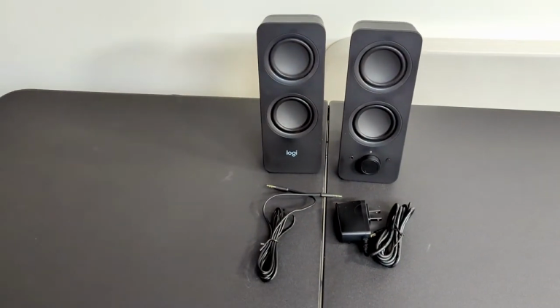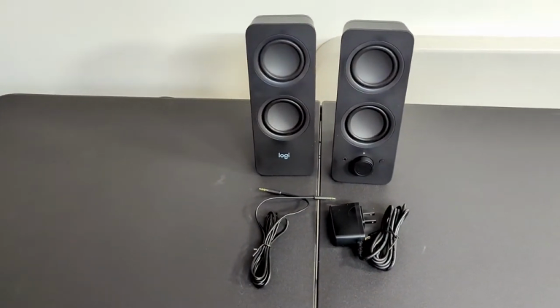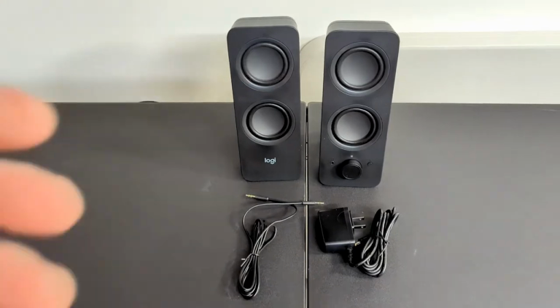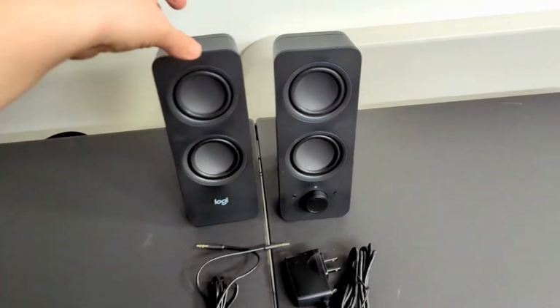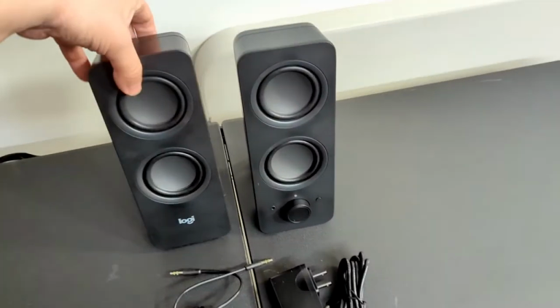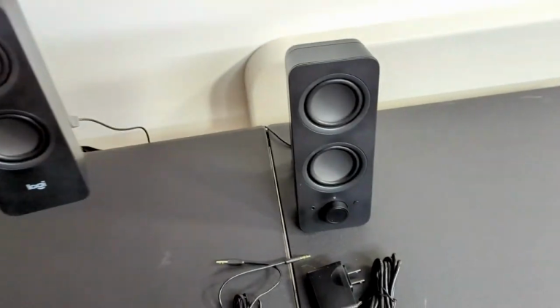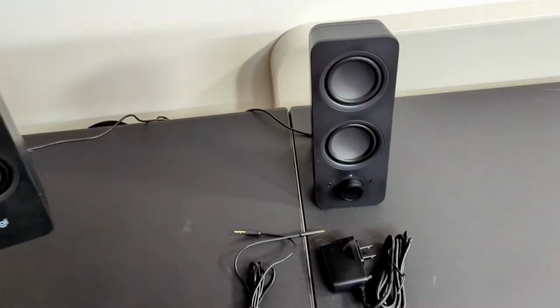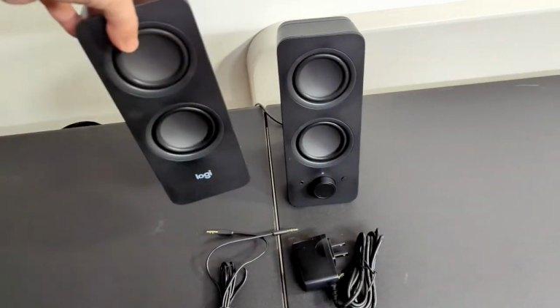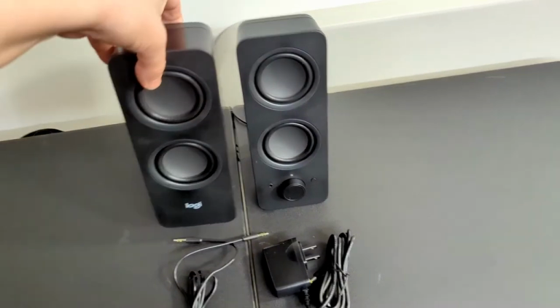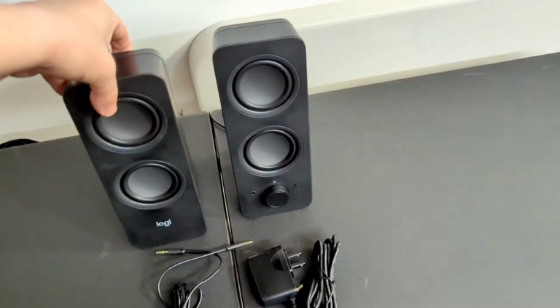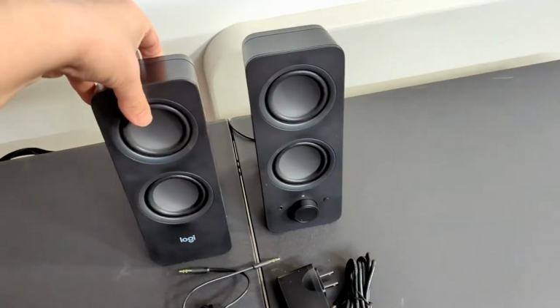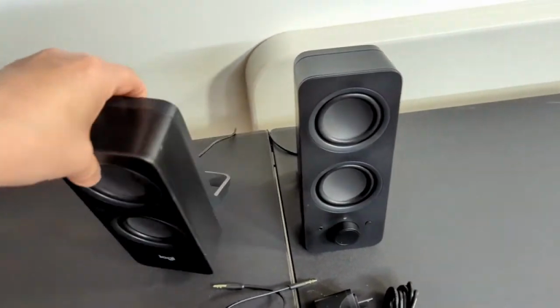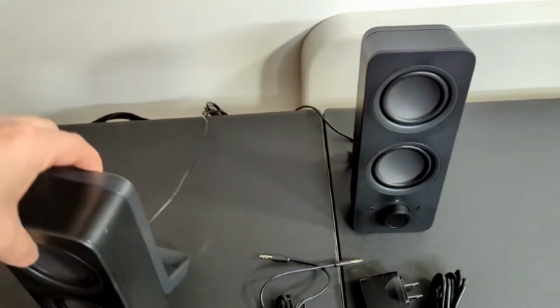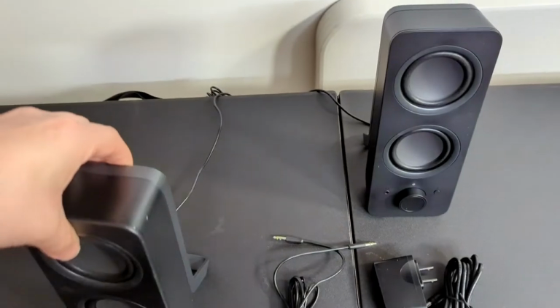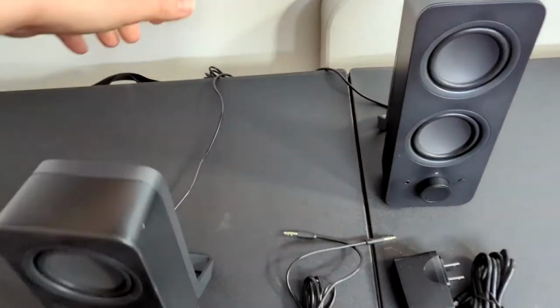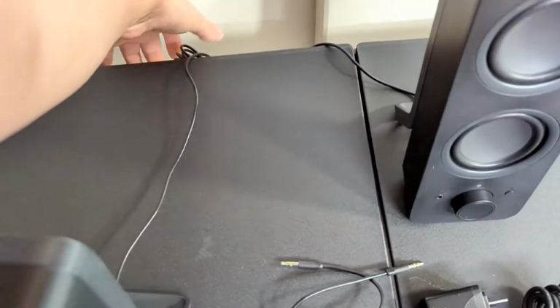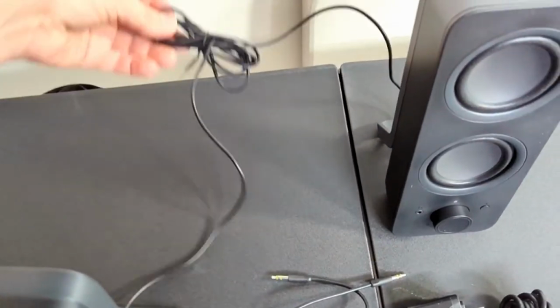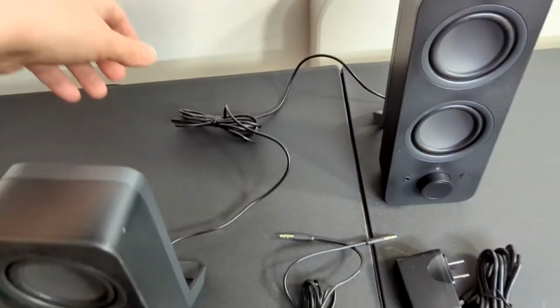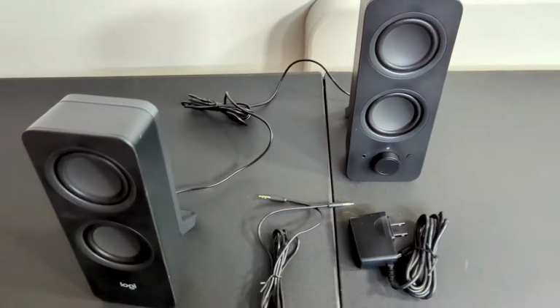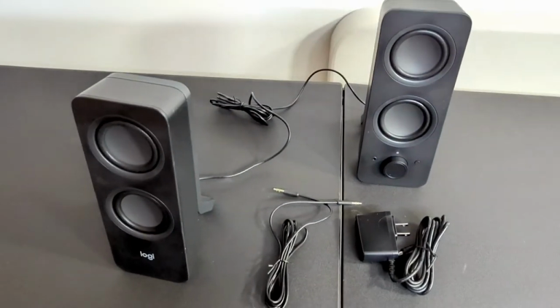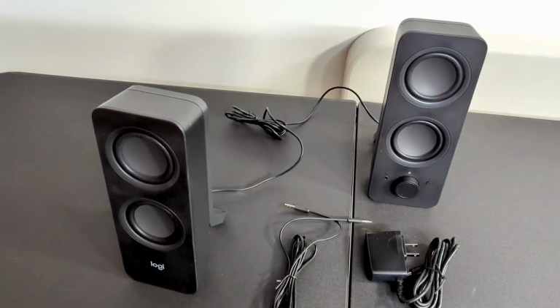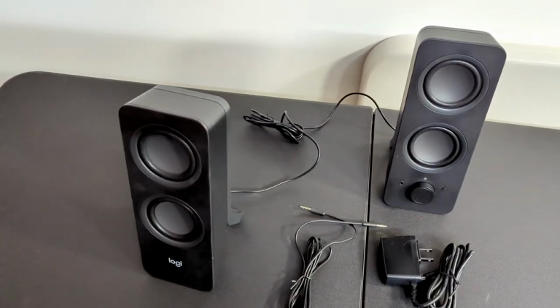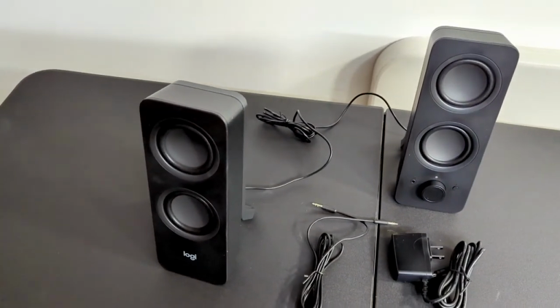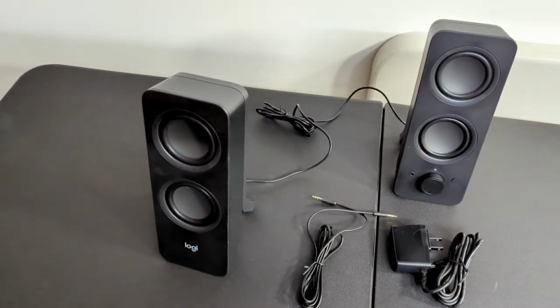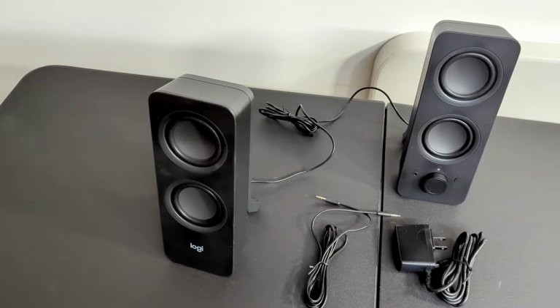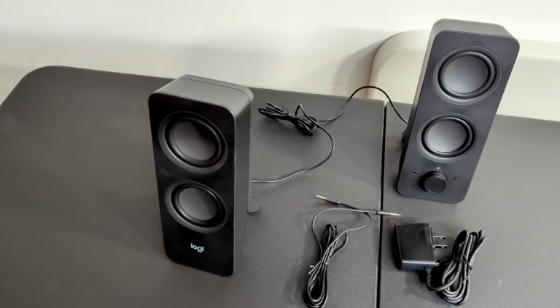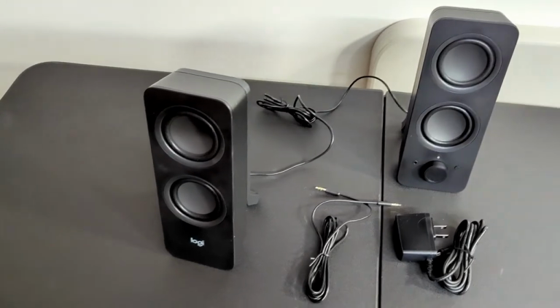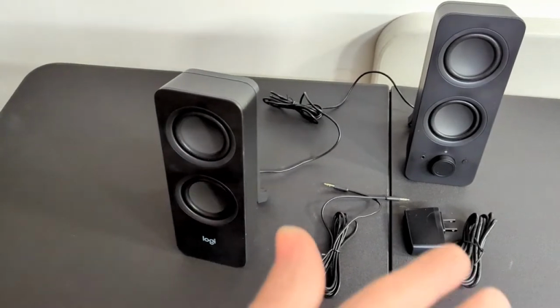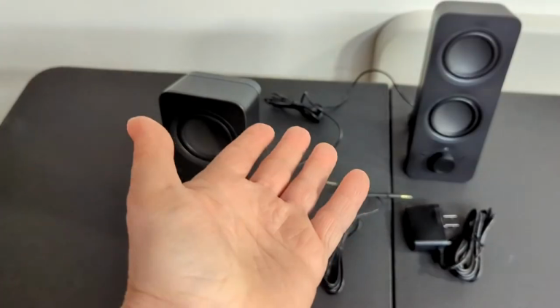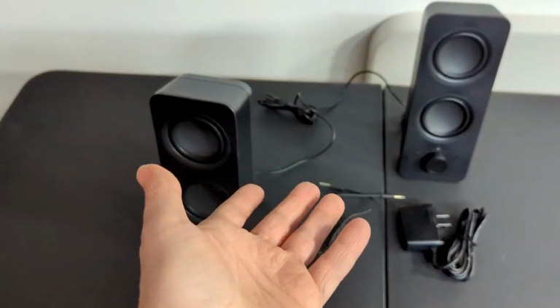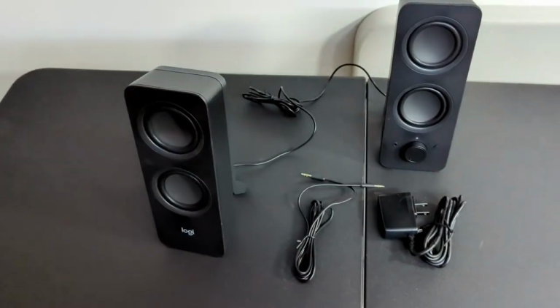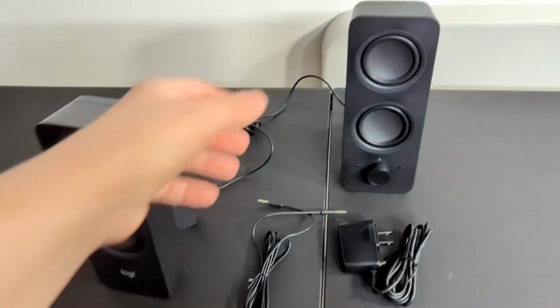Now I did see a lot of people ask, 'Can you put these in different, two different sides of the room?' No — there's actually a cable here that connects them. So it's a pretty long cable for a desk or a relatively small table, and this cable is more than long enough.